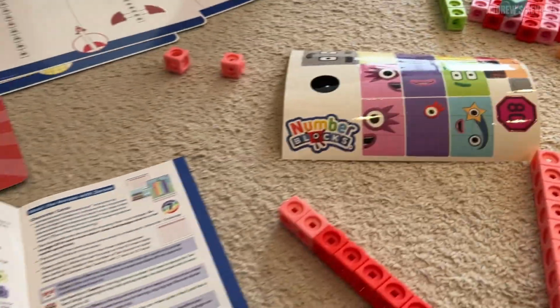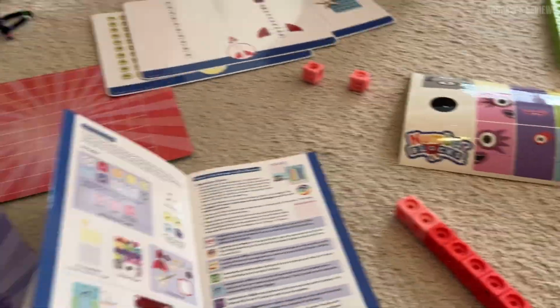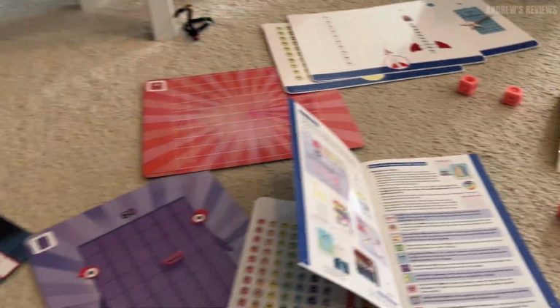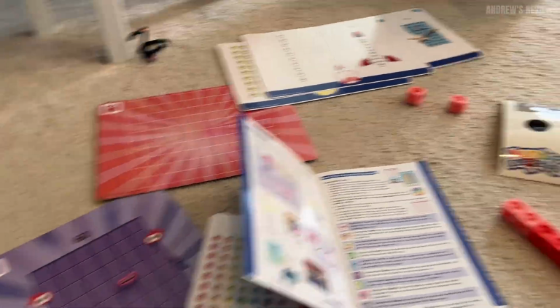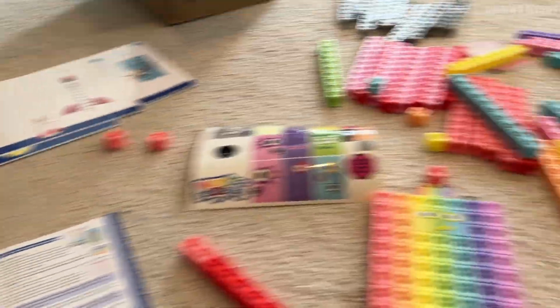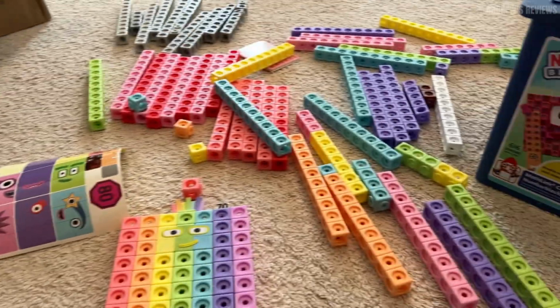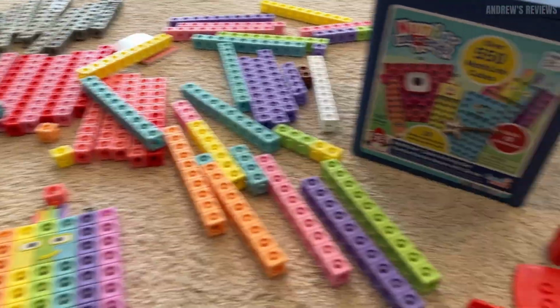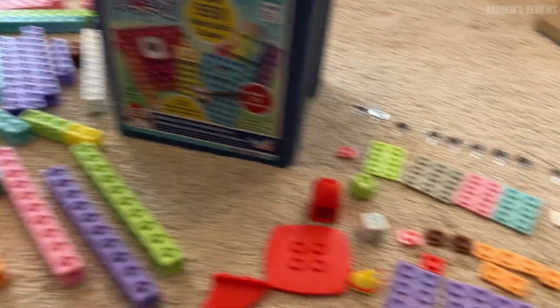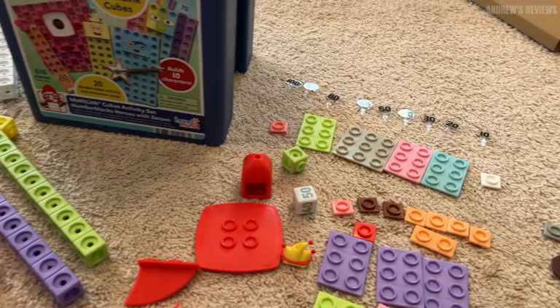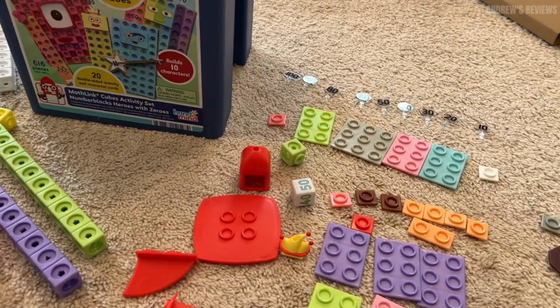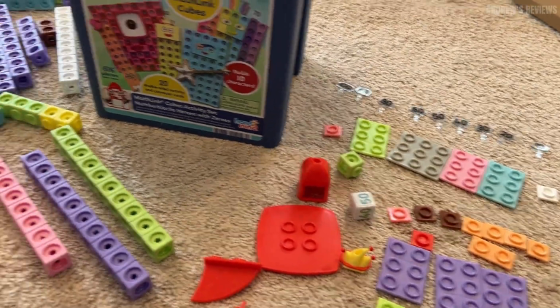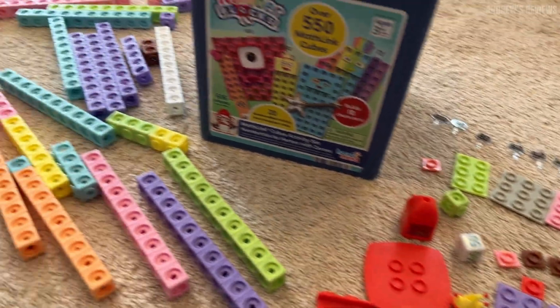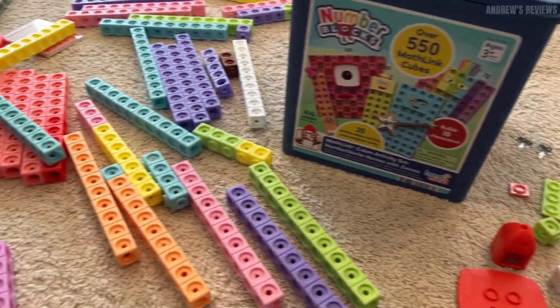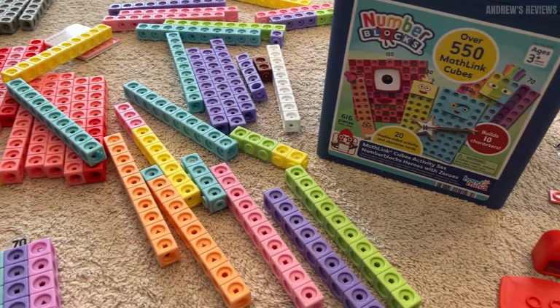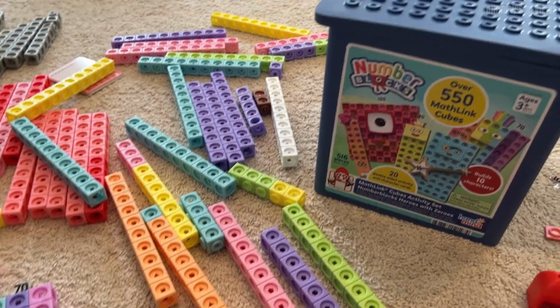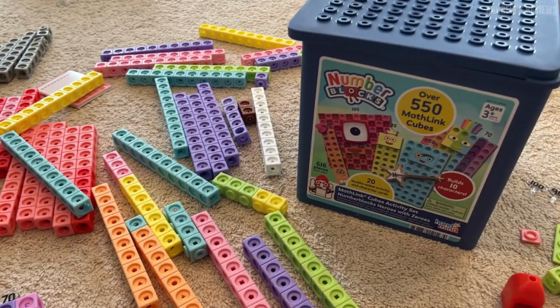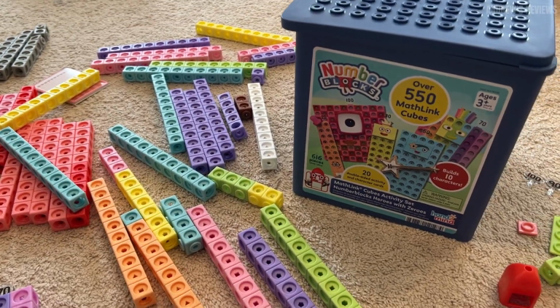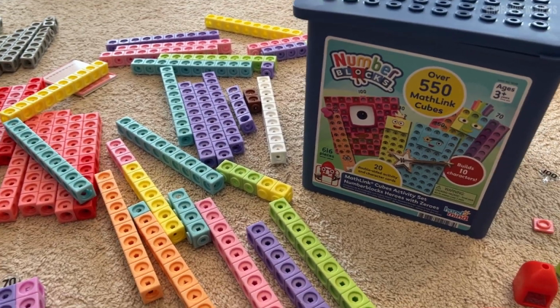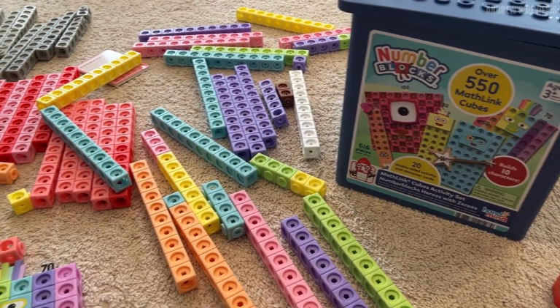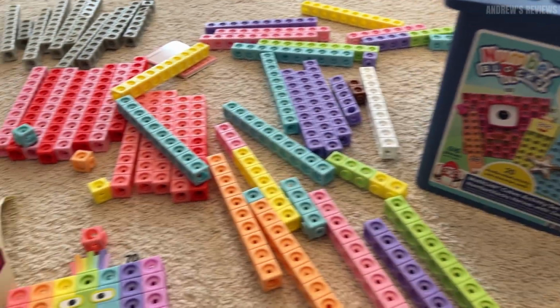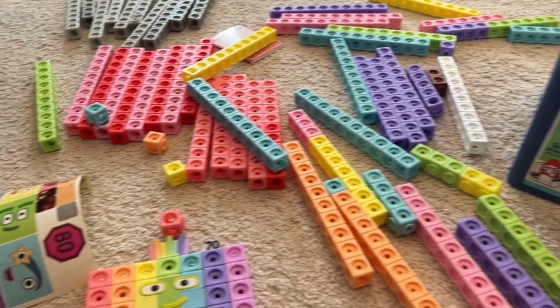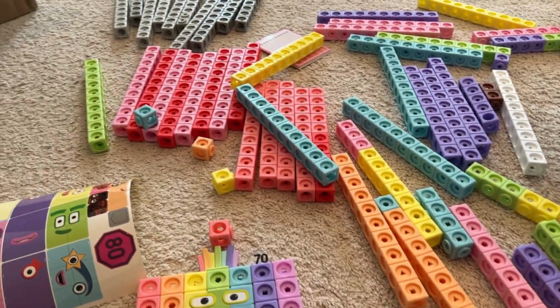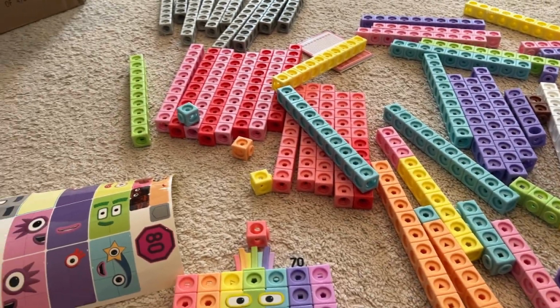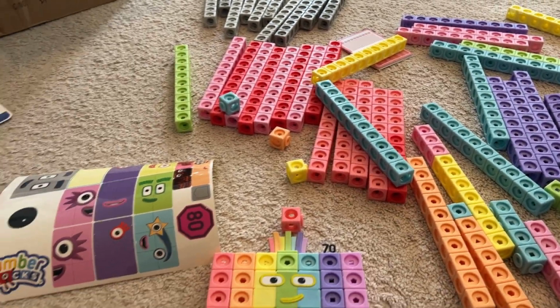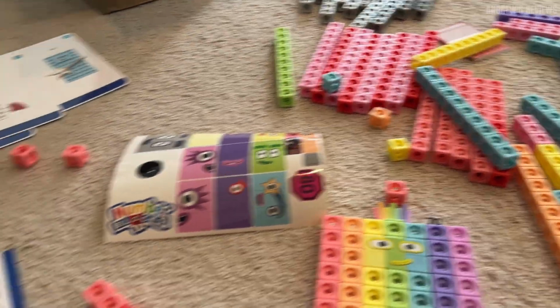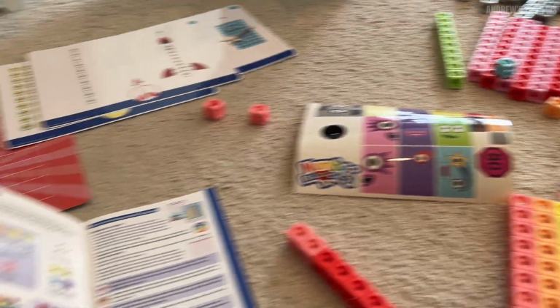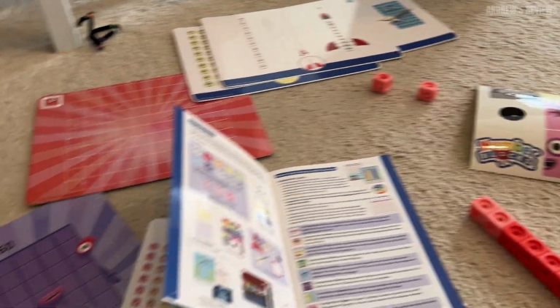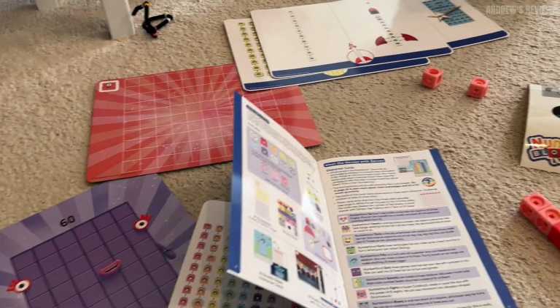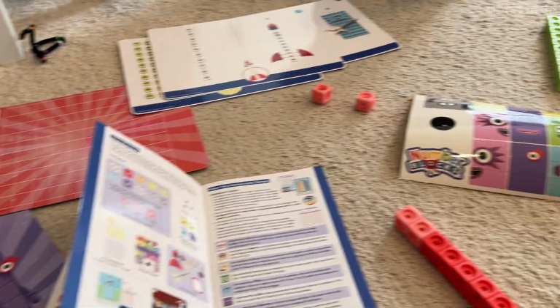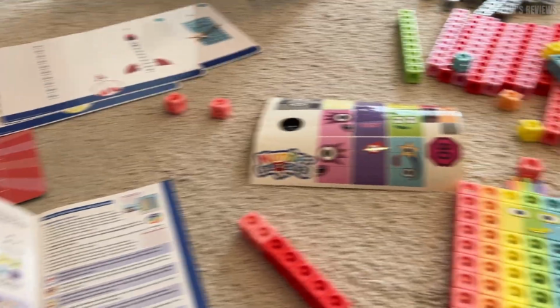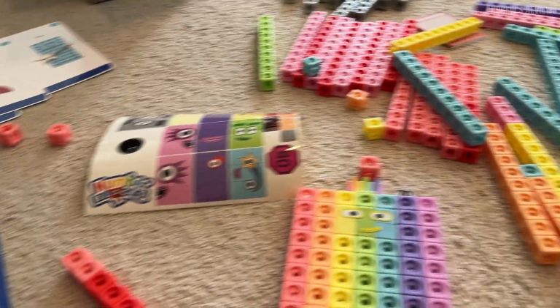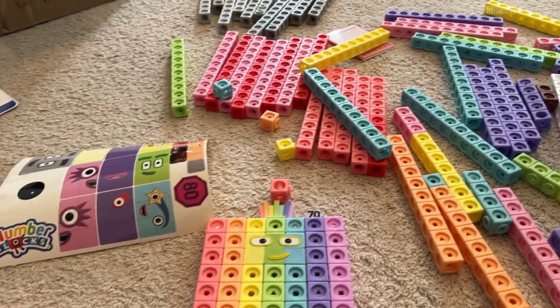My daughter is going to love this. She's had the smaller set since she was about three years old, and that smaller set only goes to about 20 — so this is really going to complete the set.